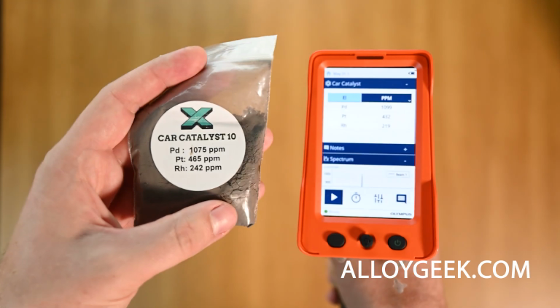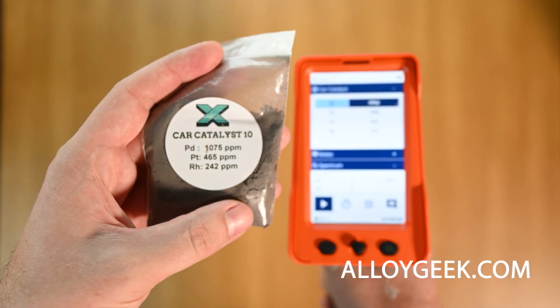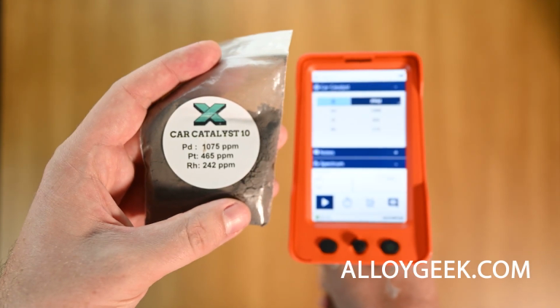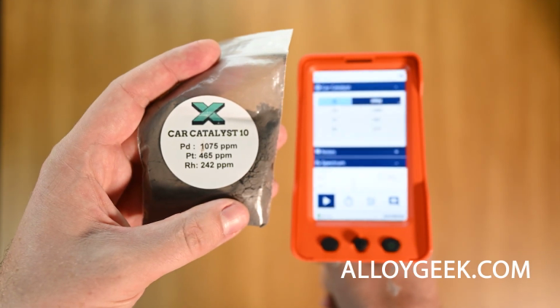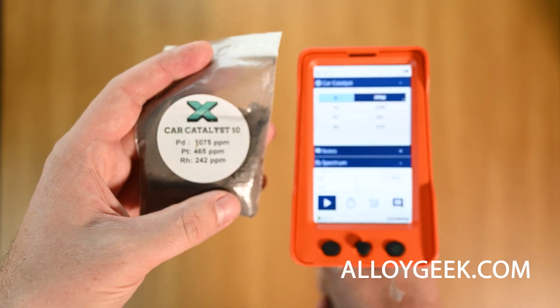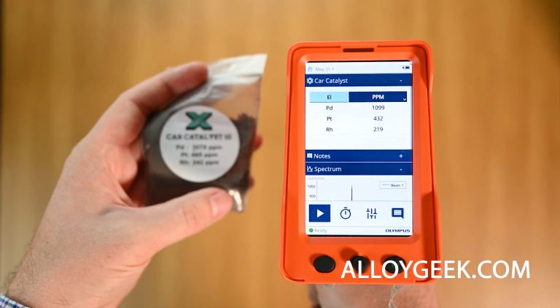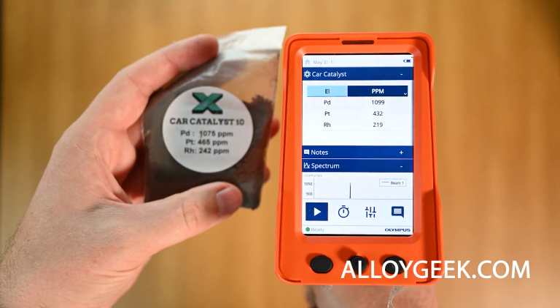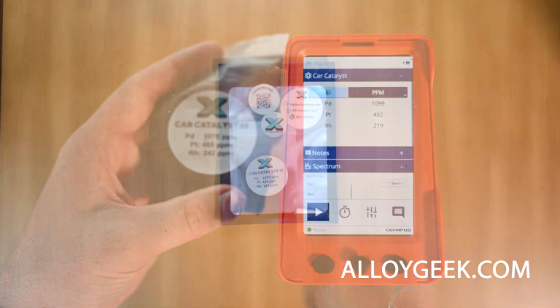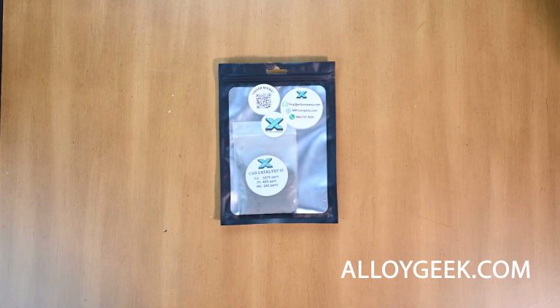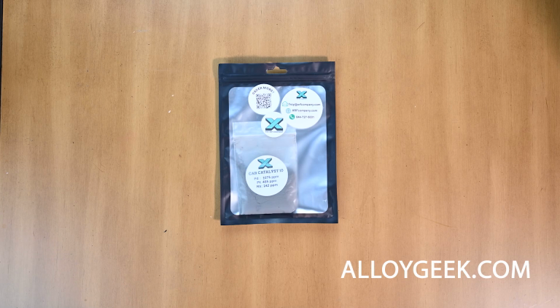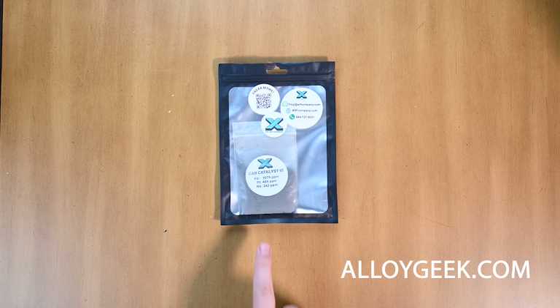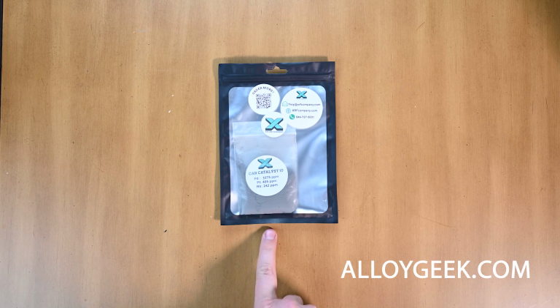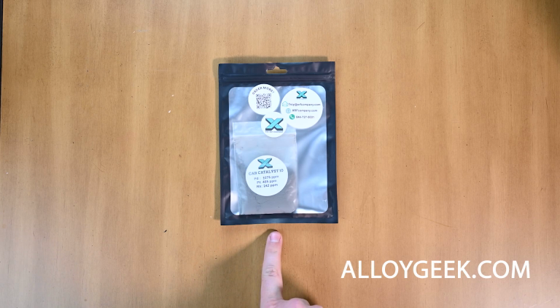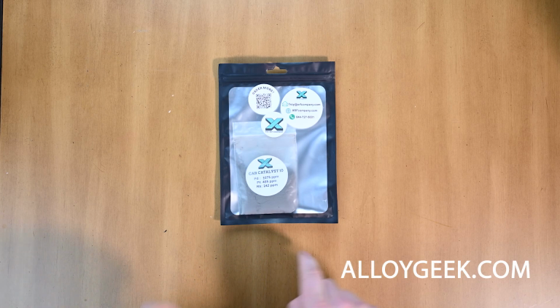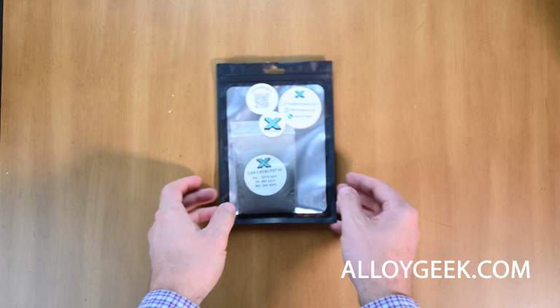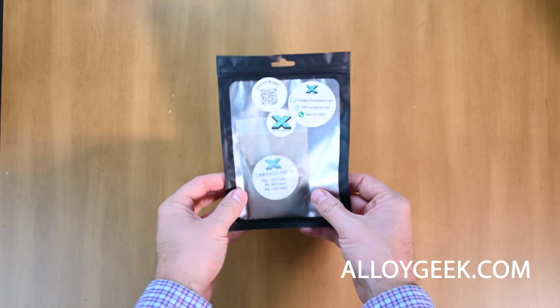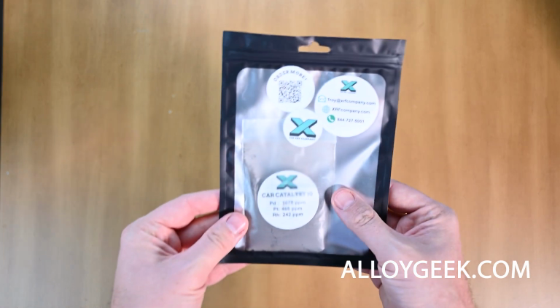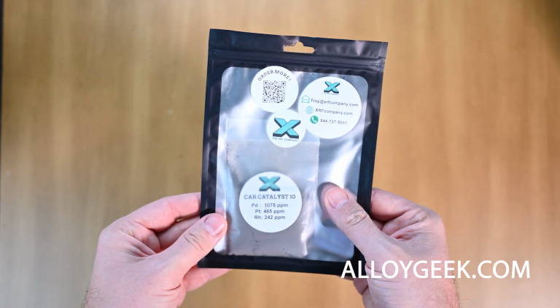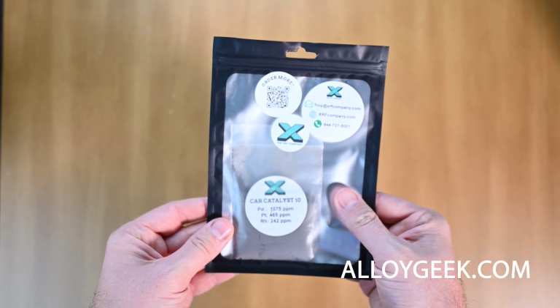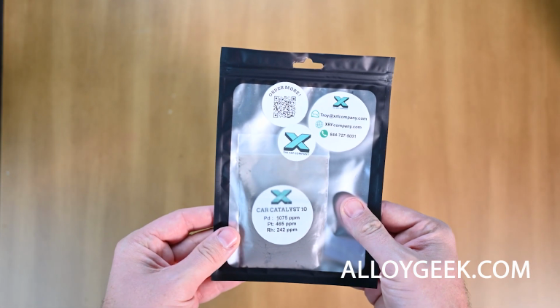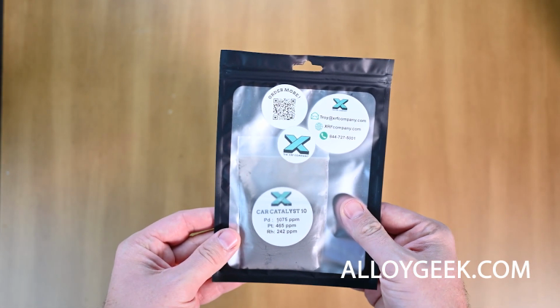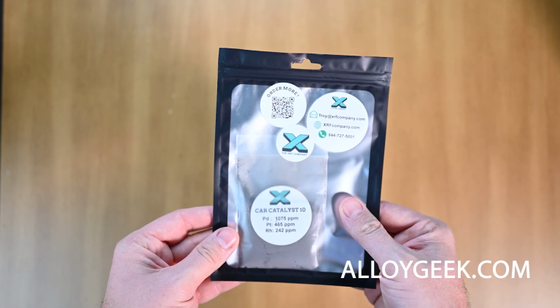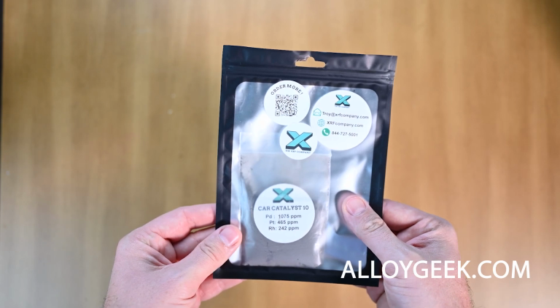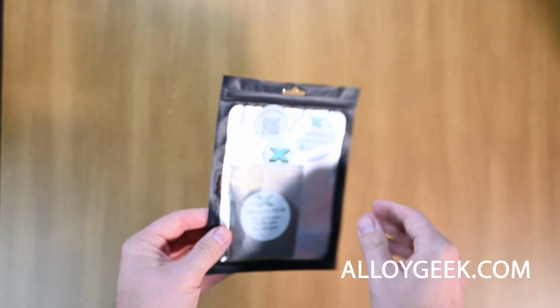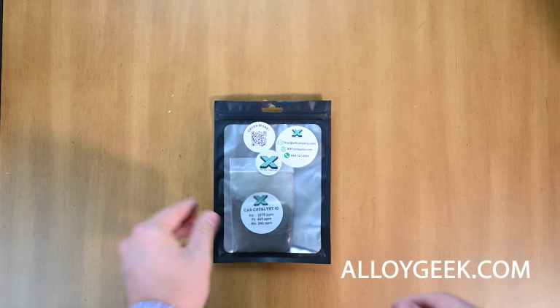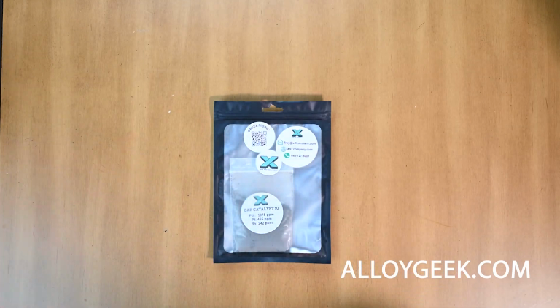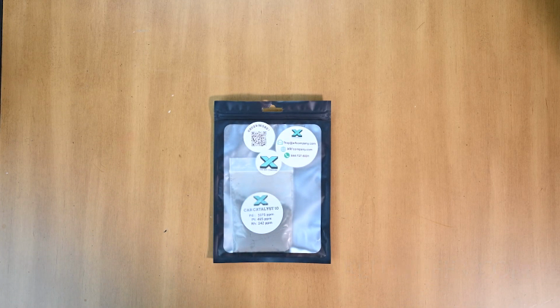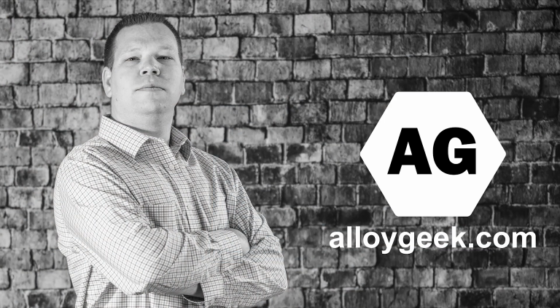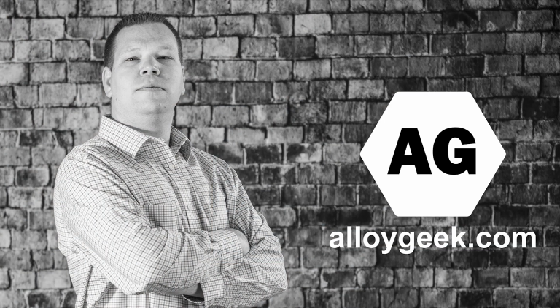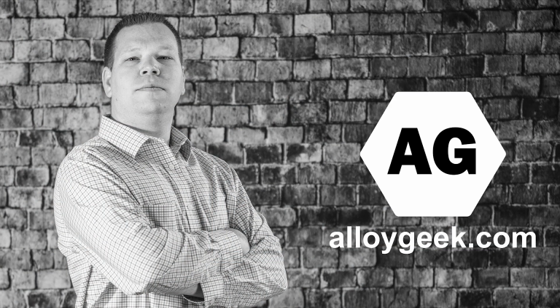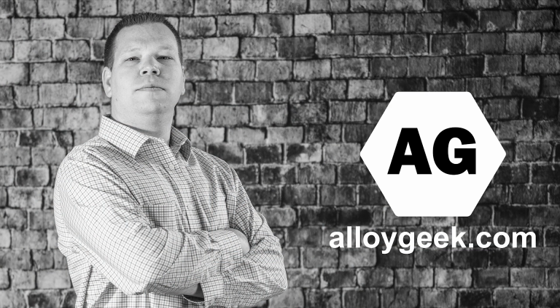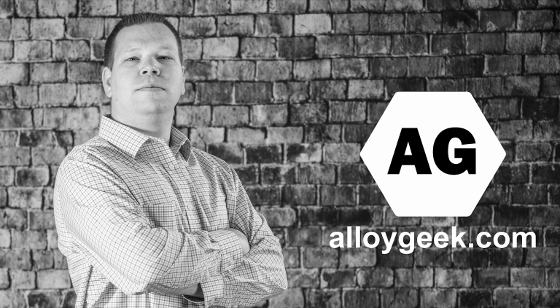The sample cup with thin film is the best practice. Ally Geek can consult with you to come on site and teach you how to test your catalytic converter materials. We can also equip you with the right handheld XRF and the right reference materials. Reach out today at allygeek.com.